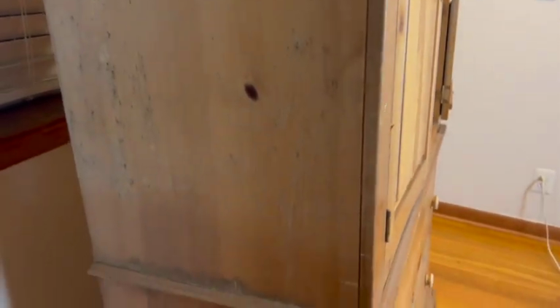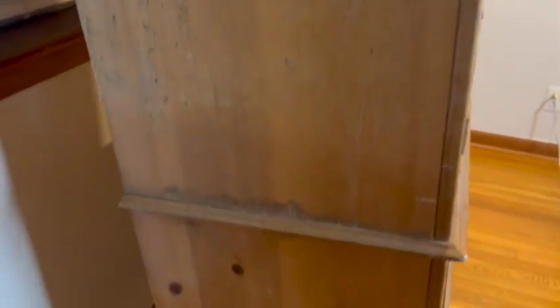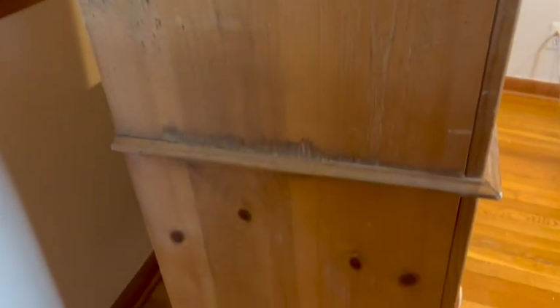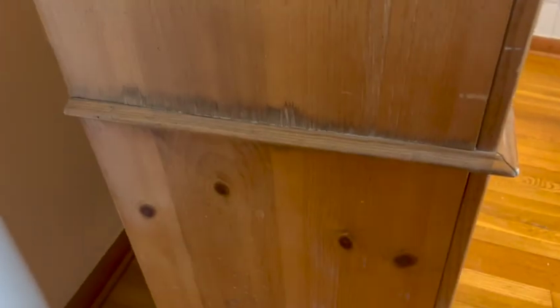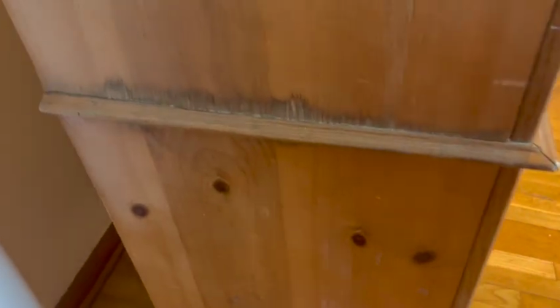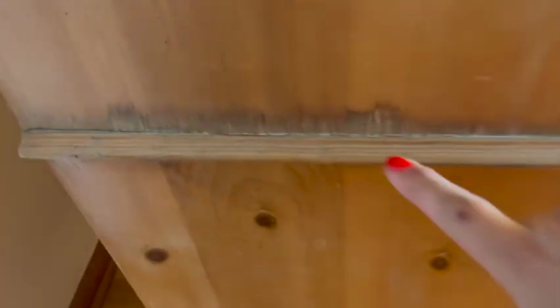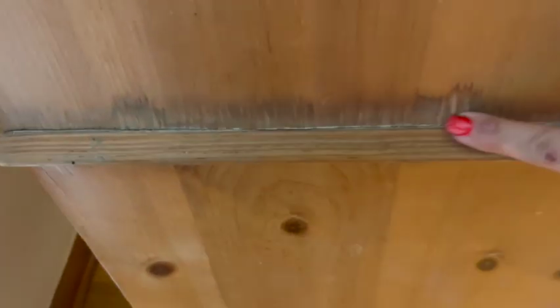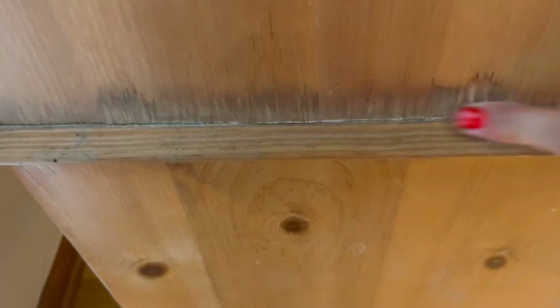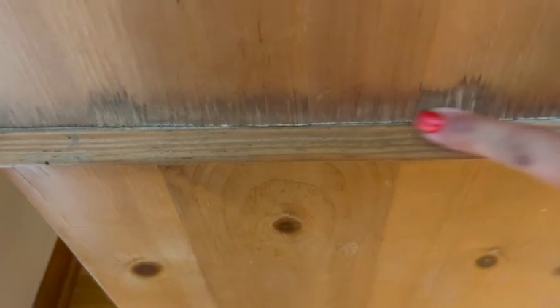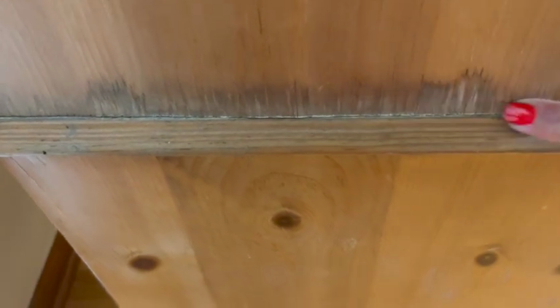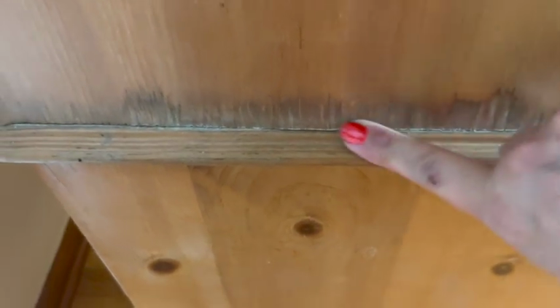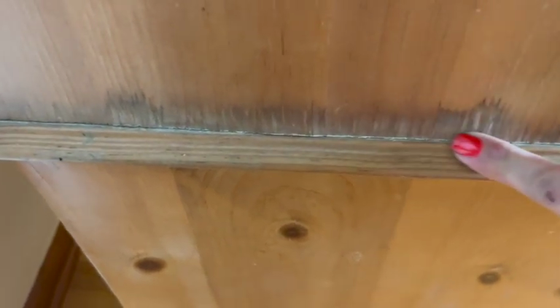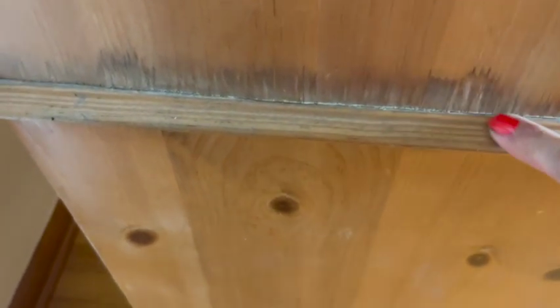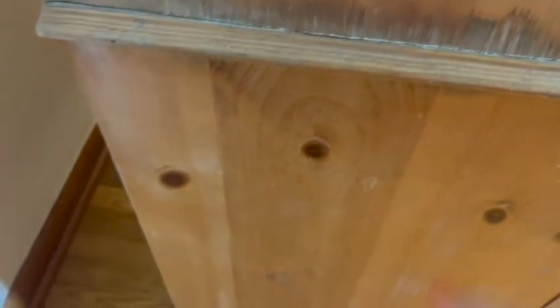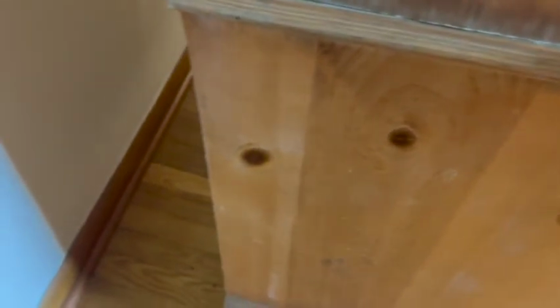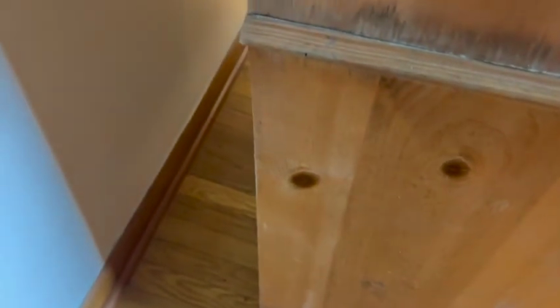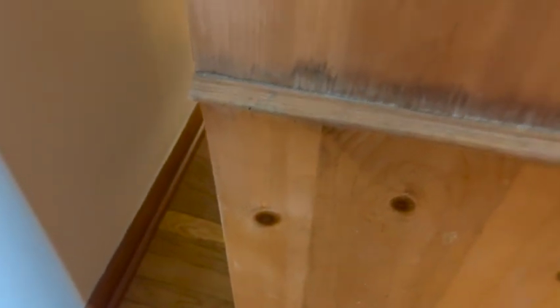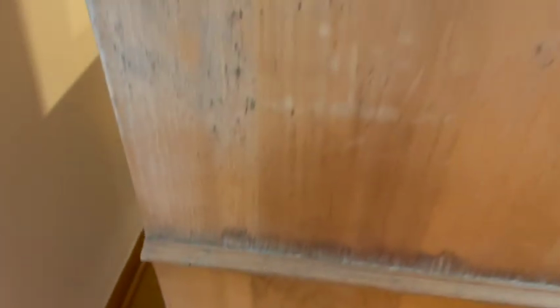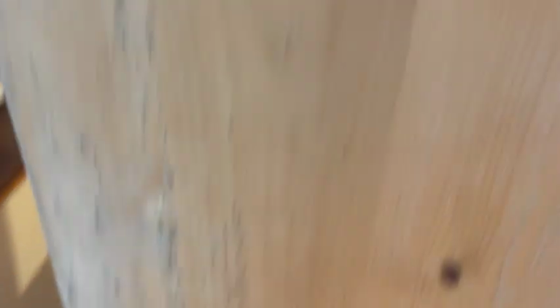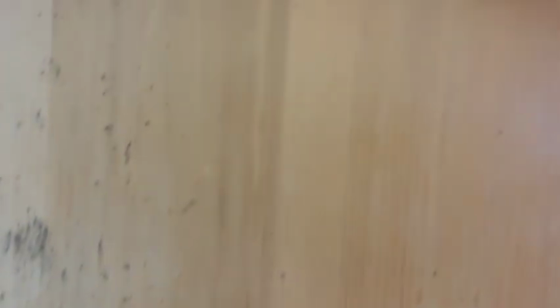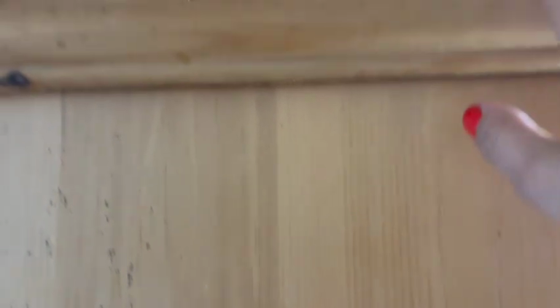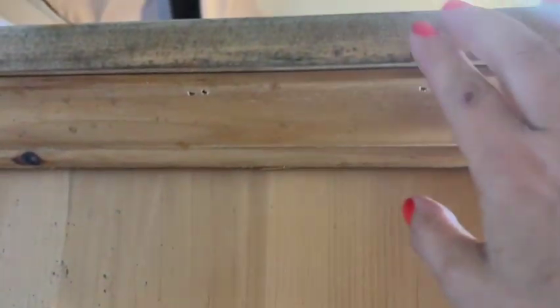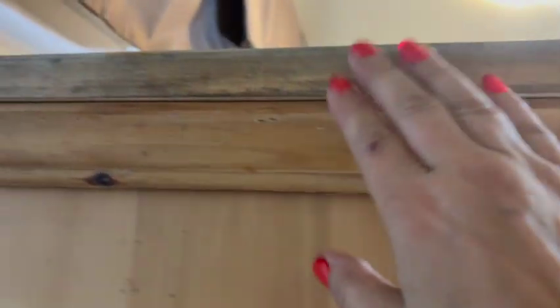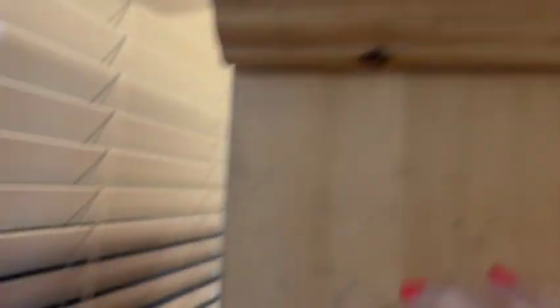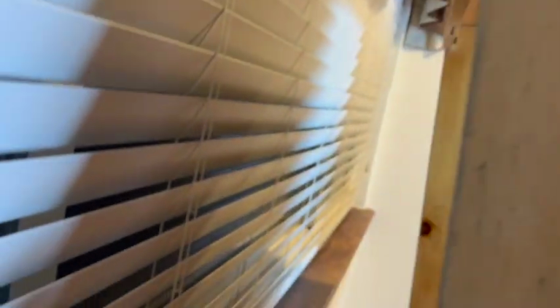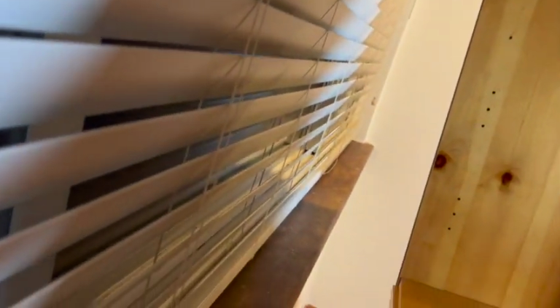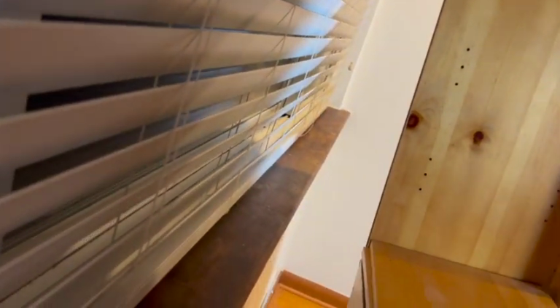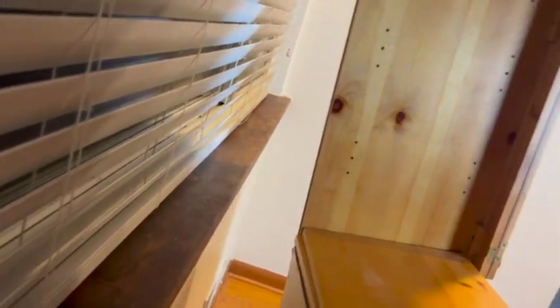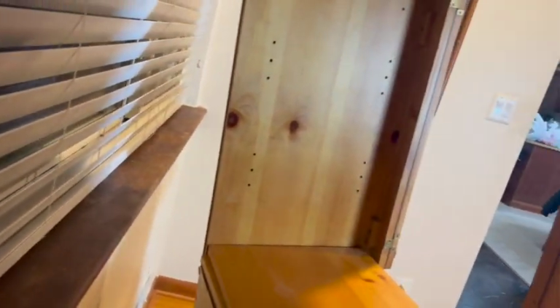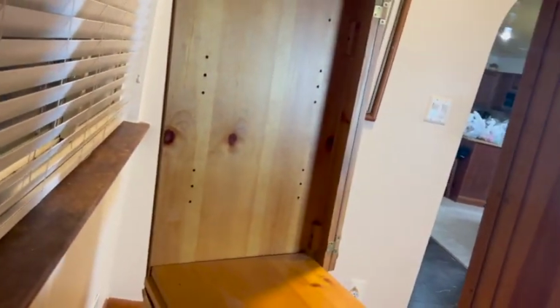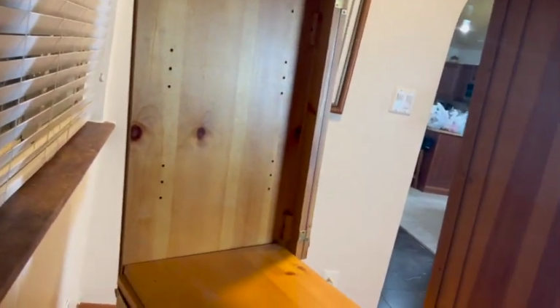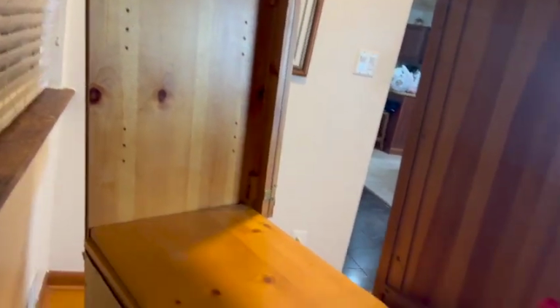There's some damage here, but I'm going to take off all these decorative details and put the new back on.